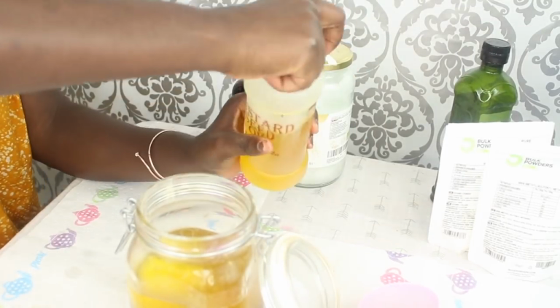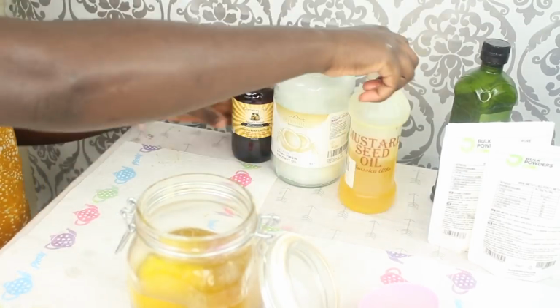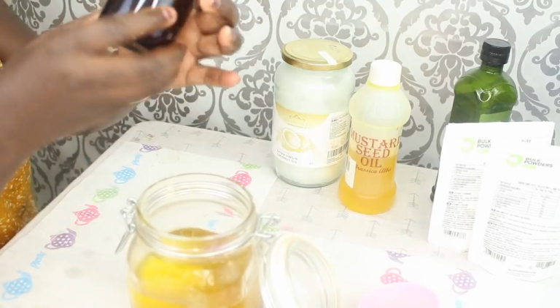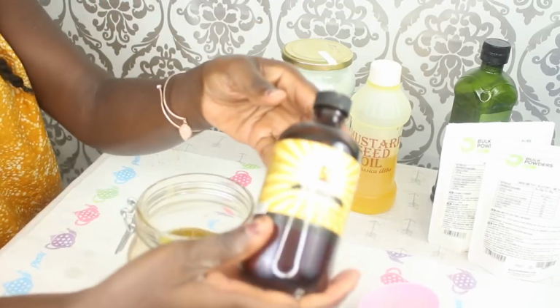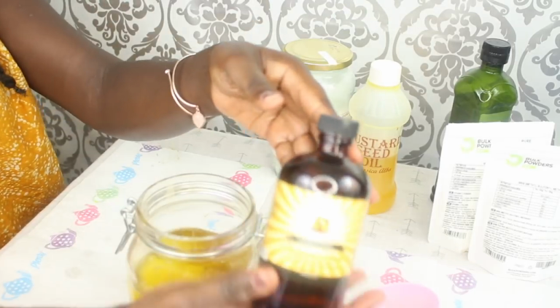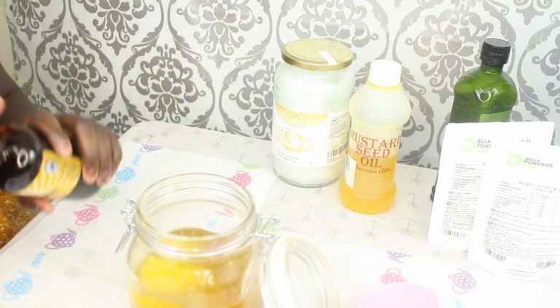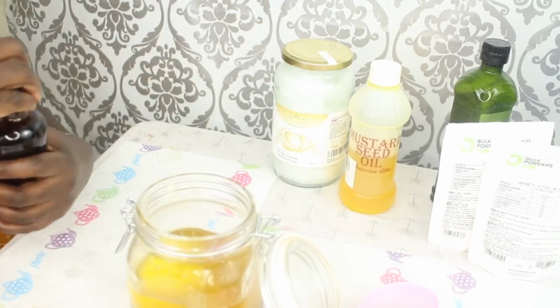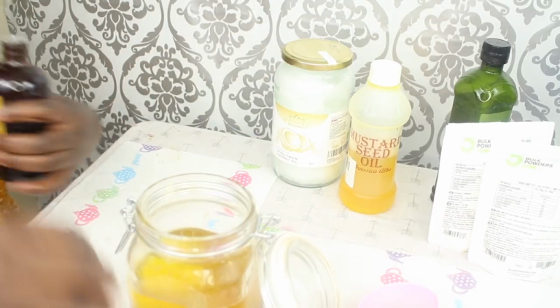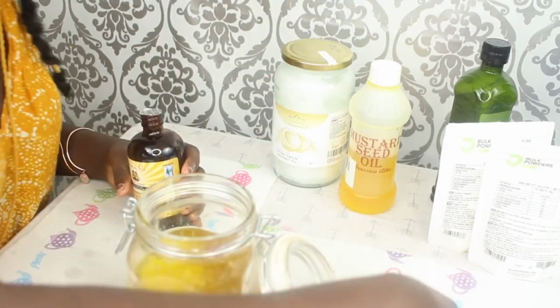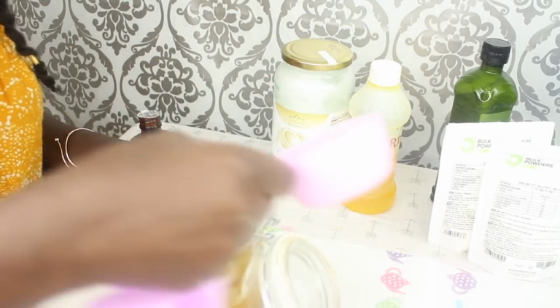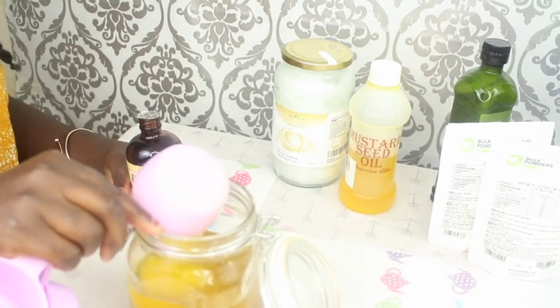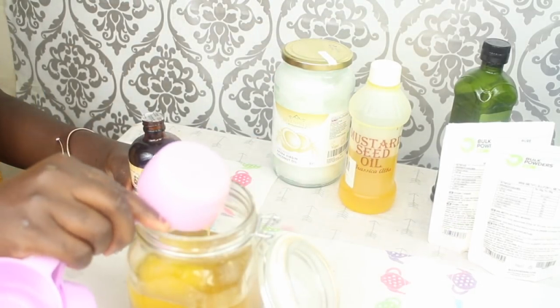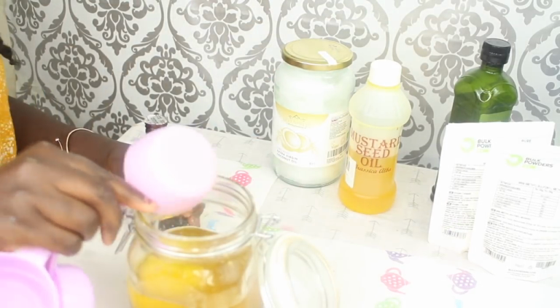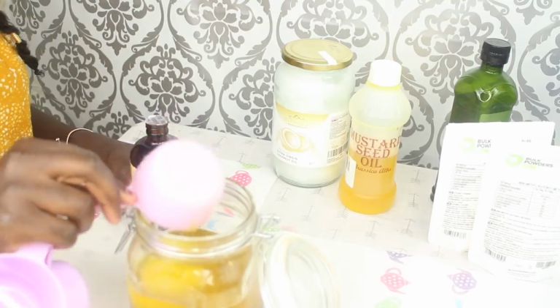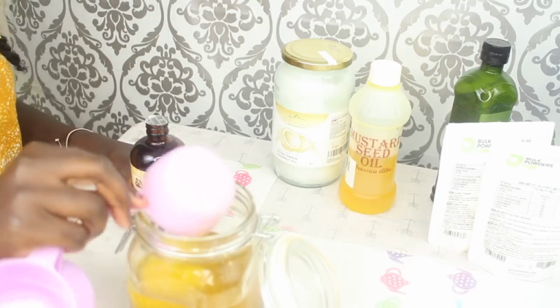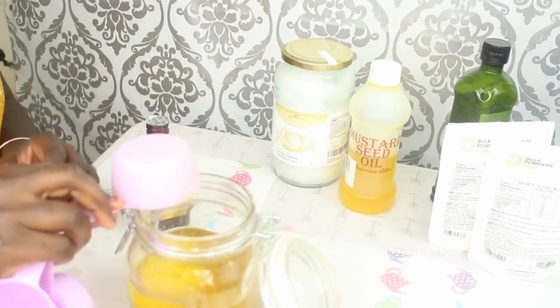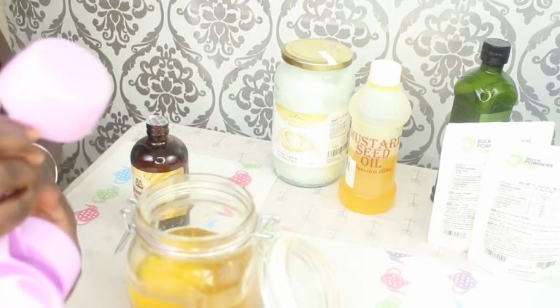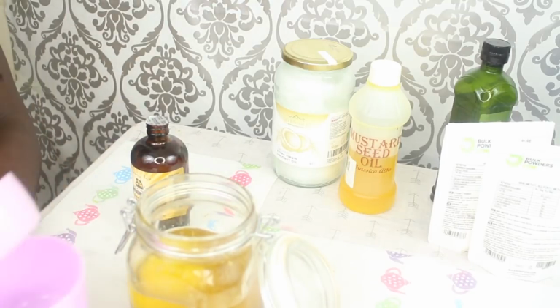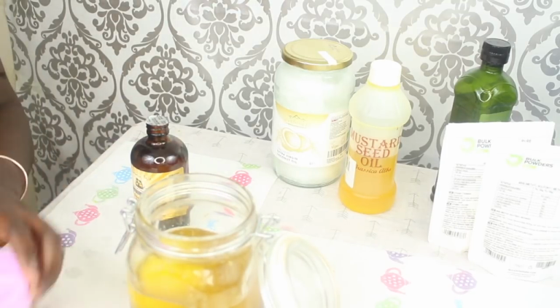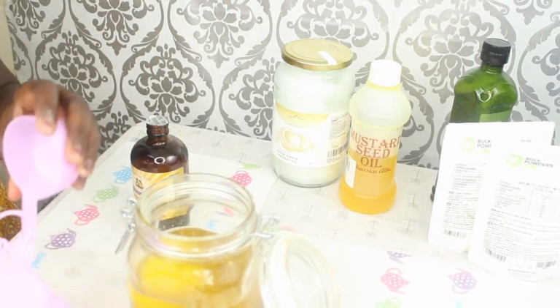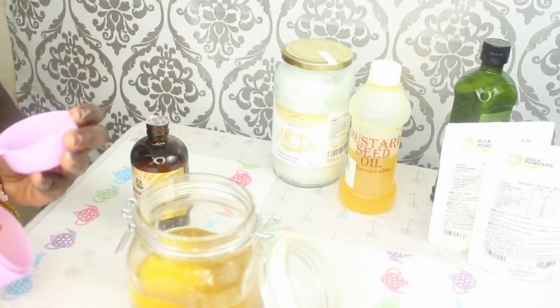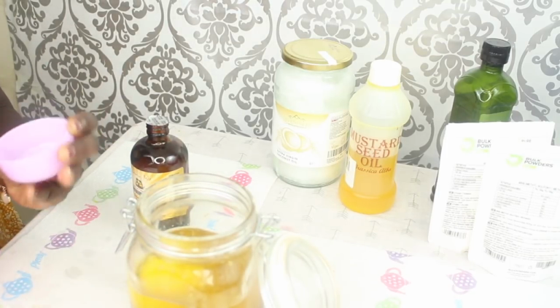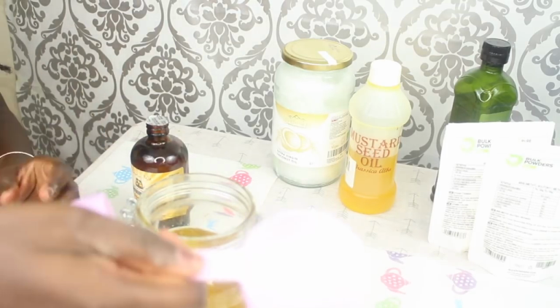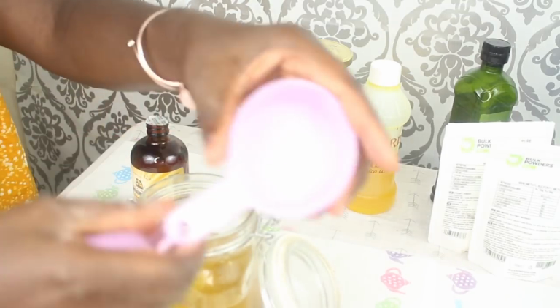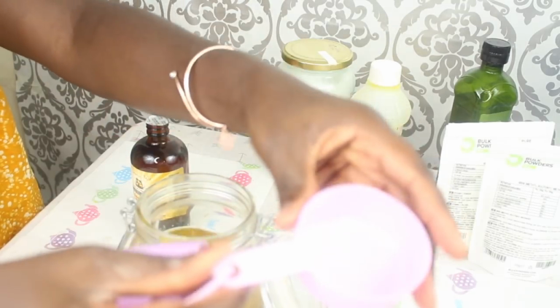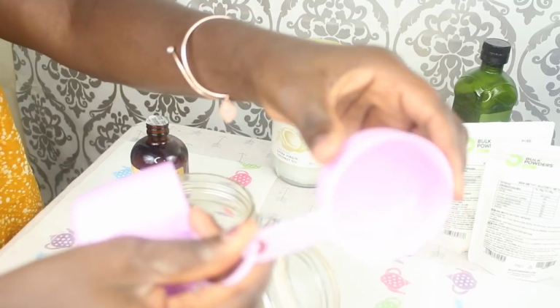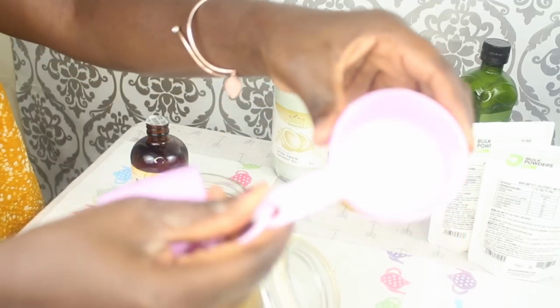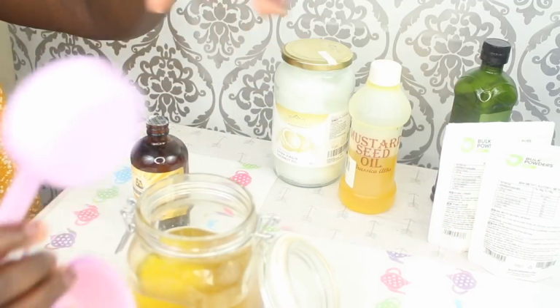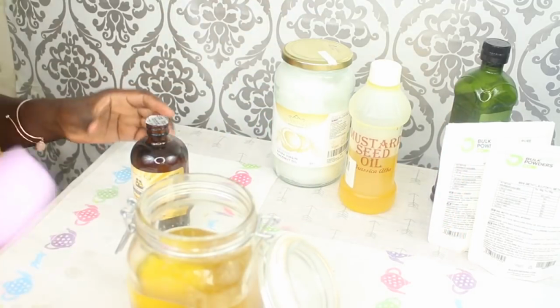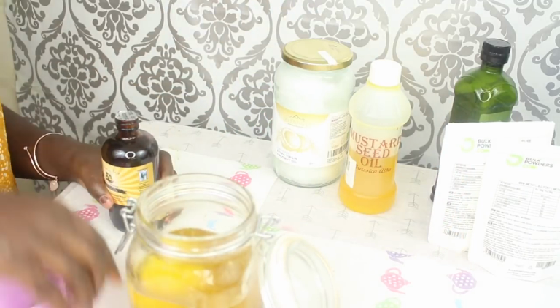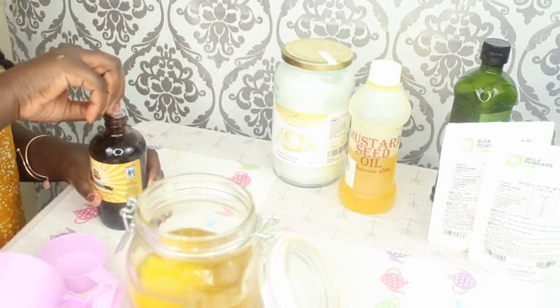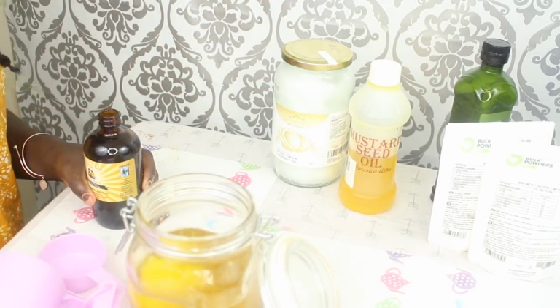Then I'm going to go in with a third of a cup of JBCO. You can use just the normal castor oil — I usually use the normal castor oil, but I just bought a new one today so I wanted to add that.